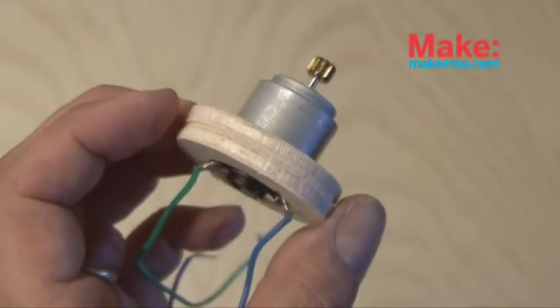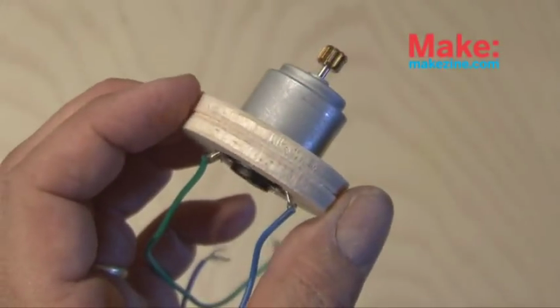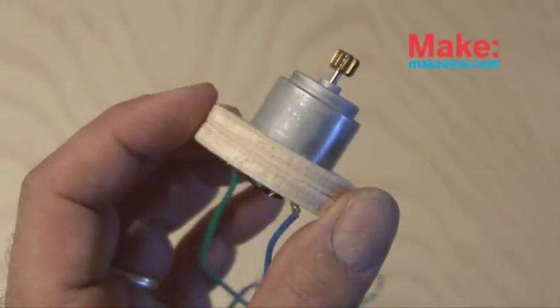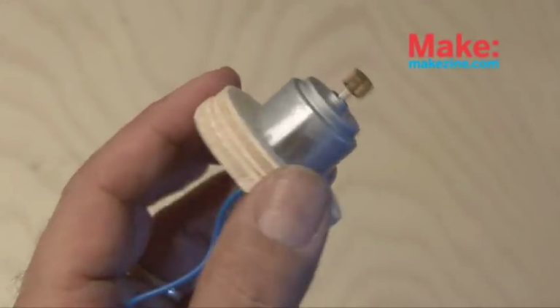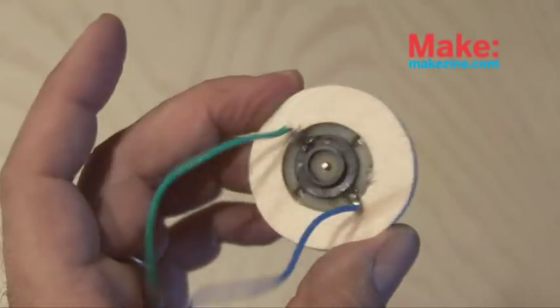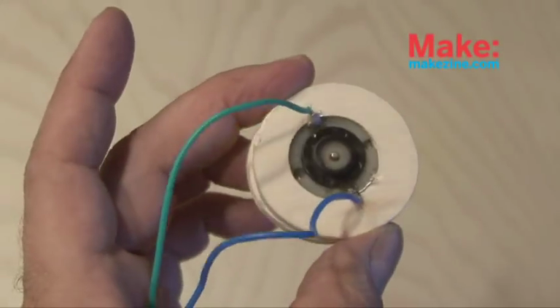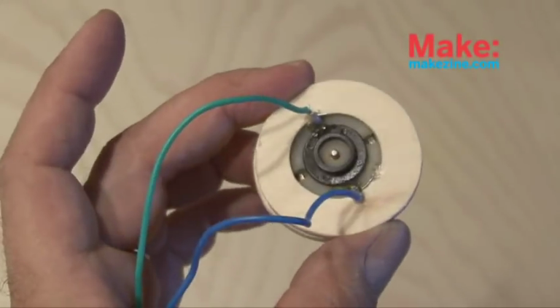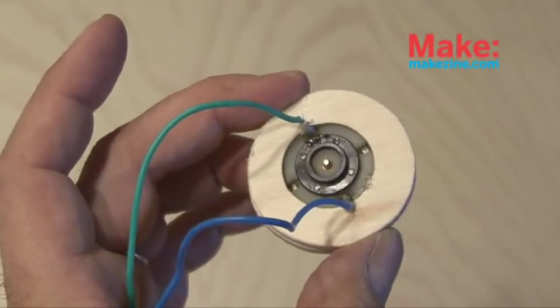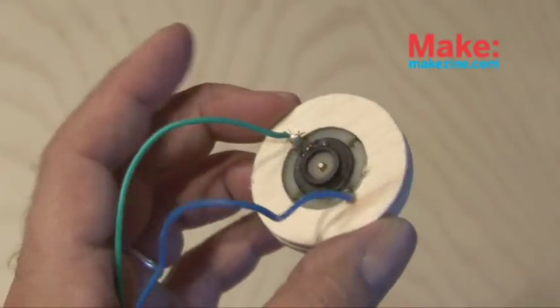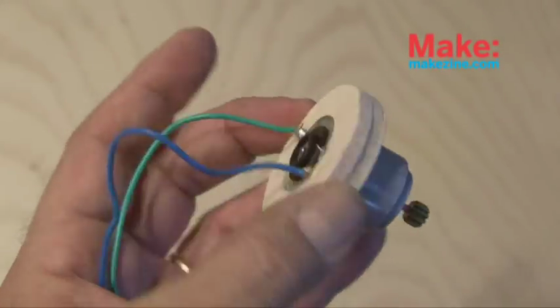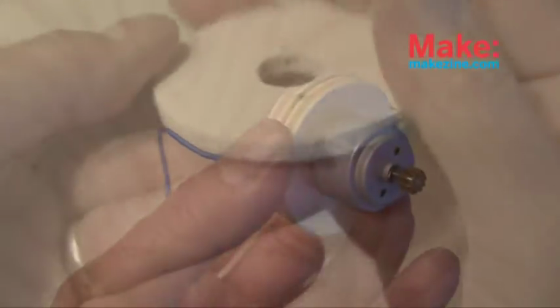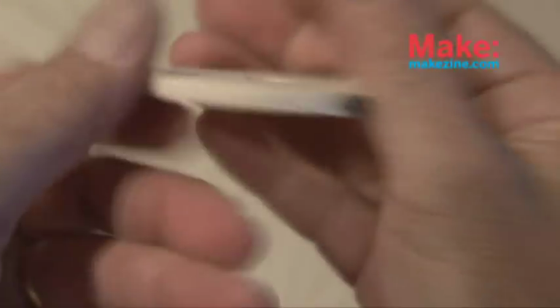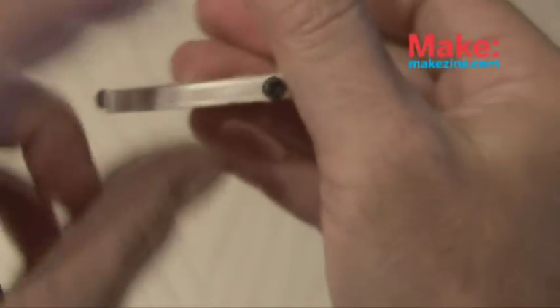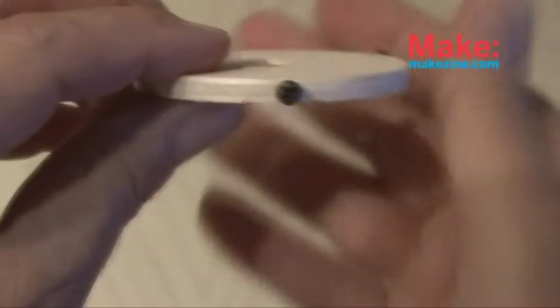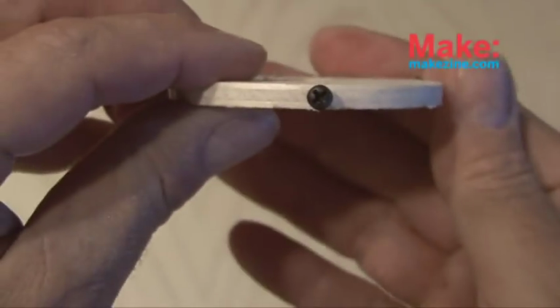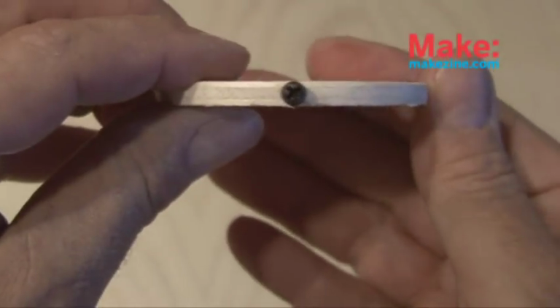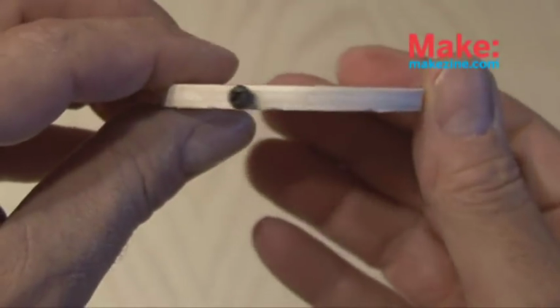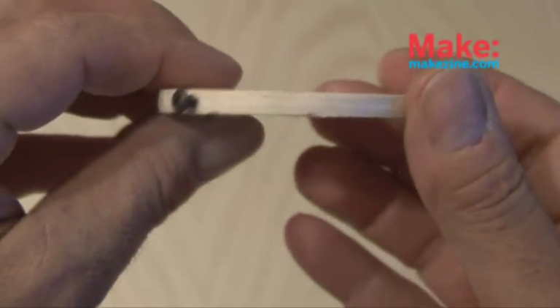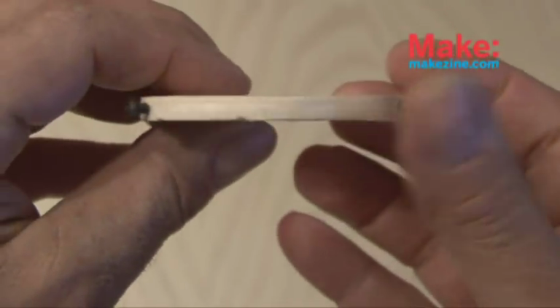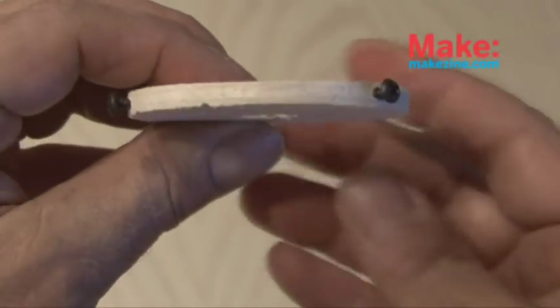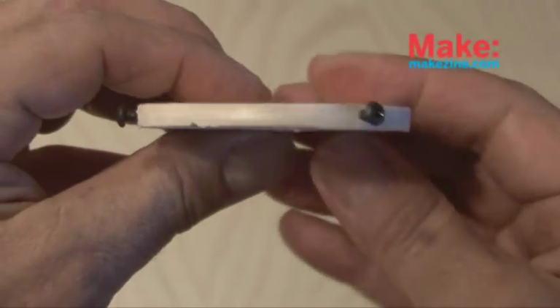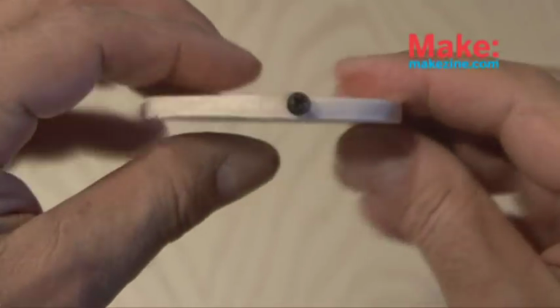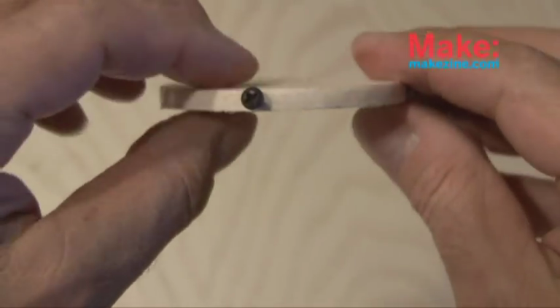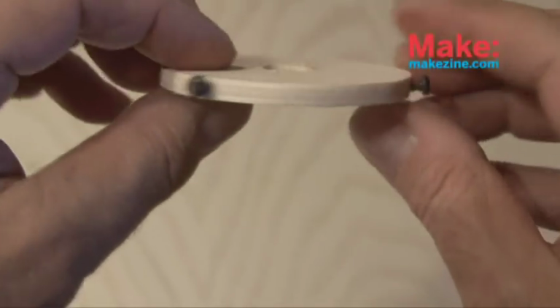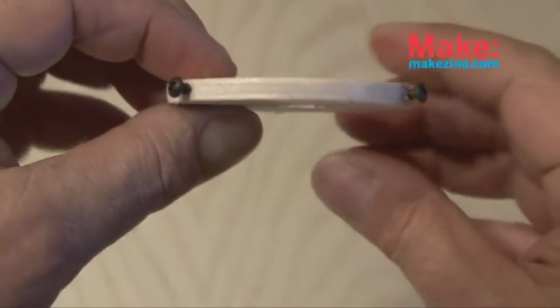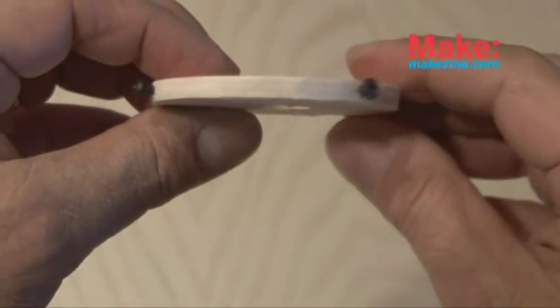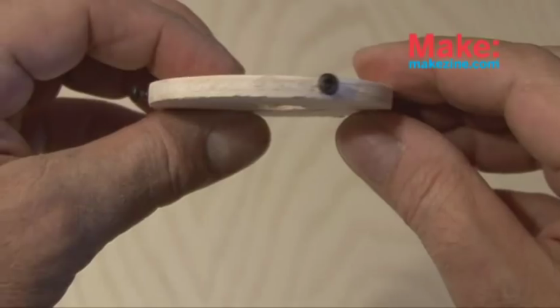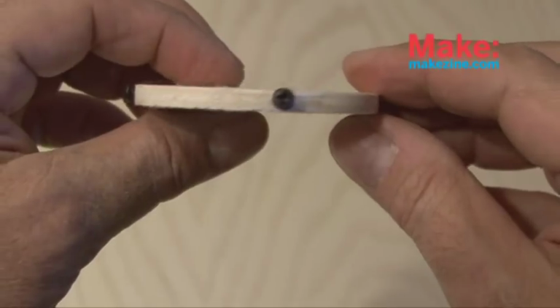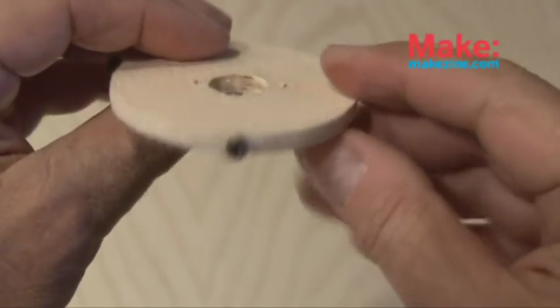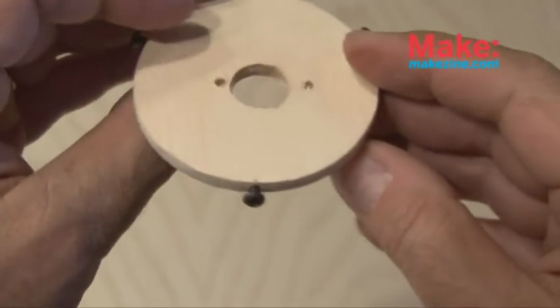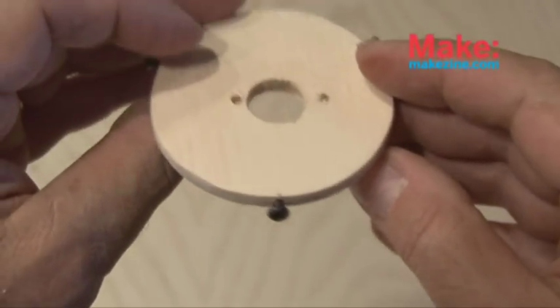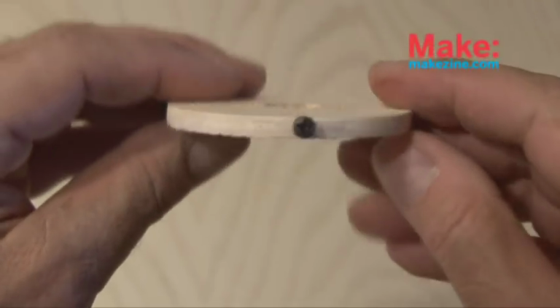Squeeze the motor through both of those rings and it should be a nice snug fit. Then we're going to cut out the same size hole in our first disc and also drill some pilot holes around the edge and put in three small screws.